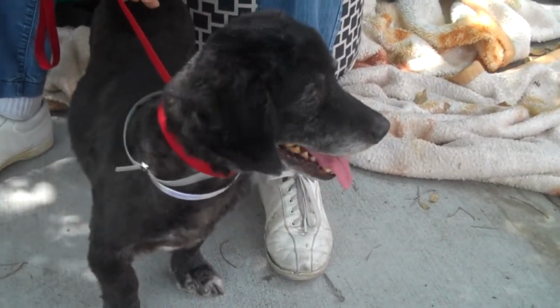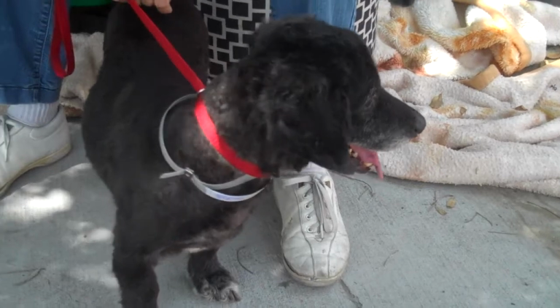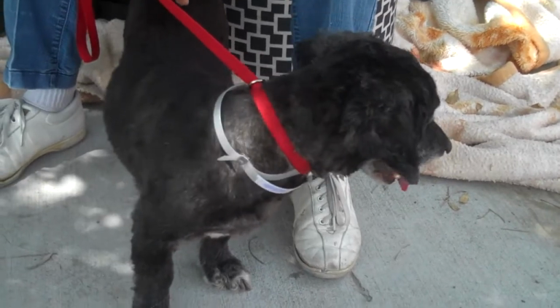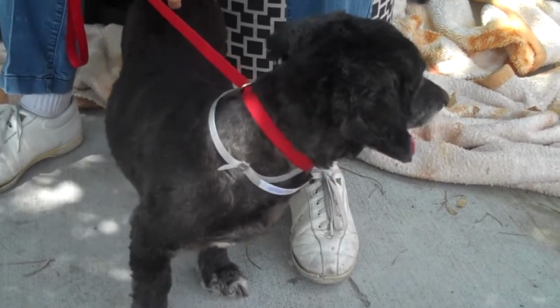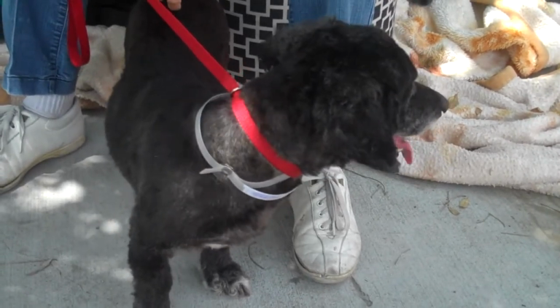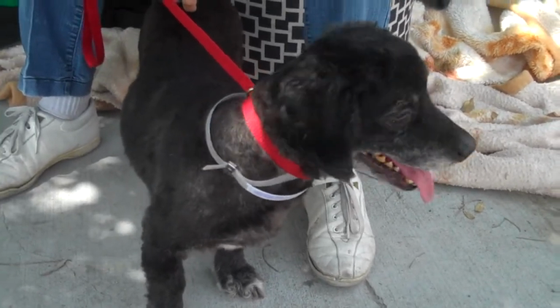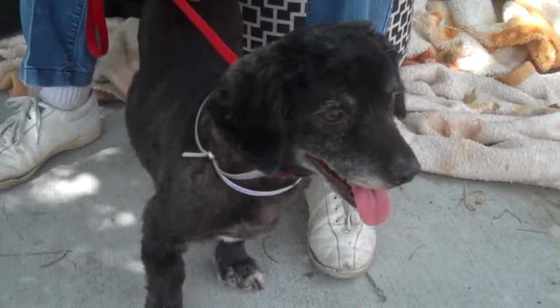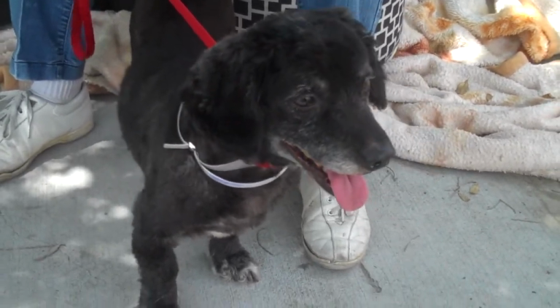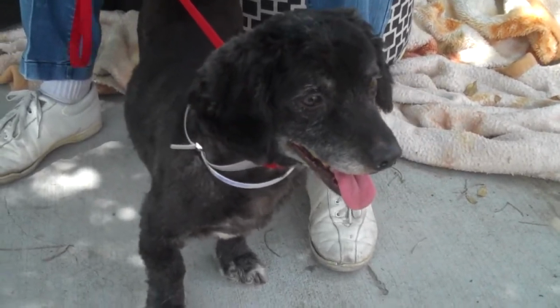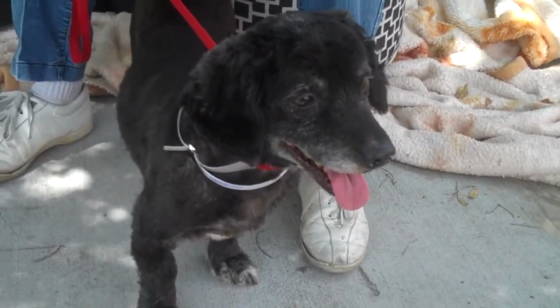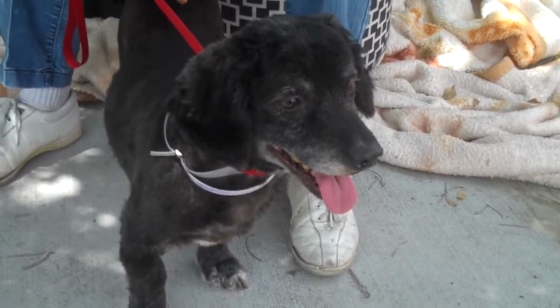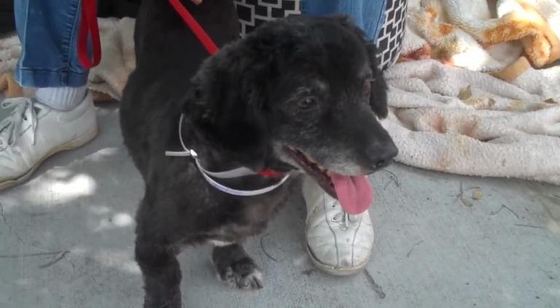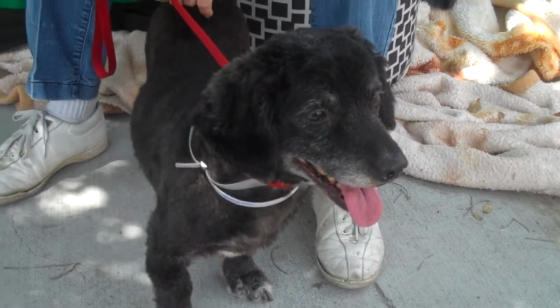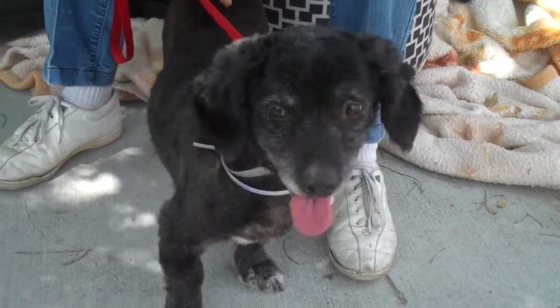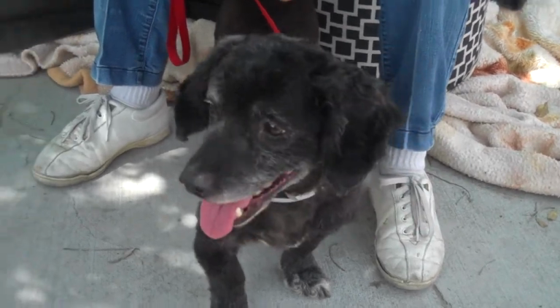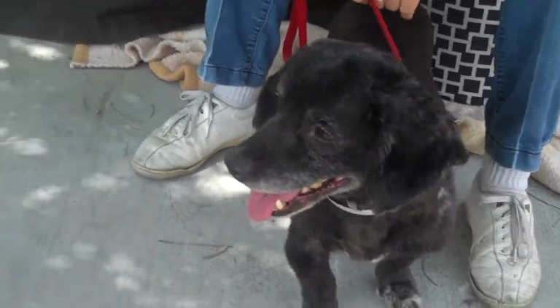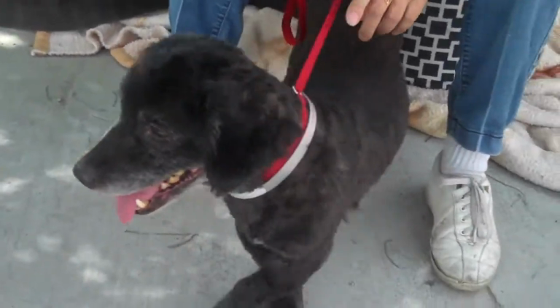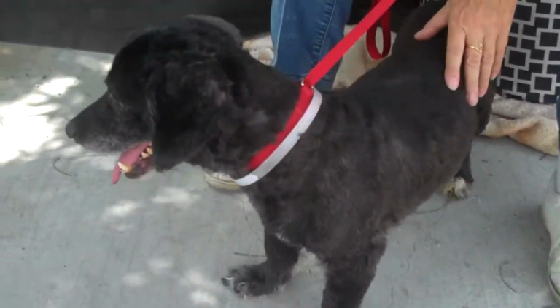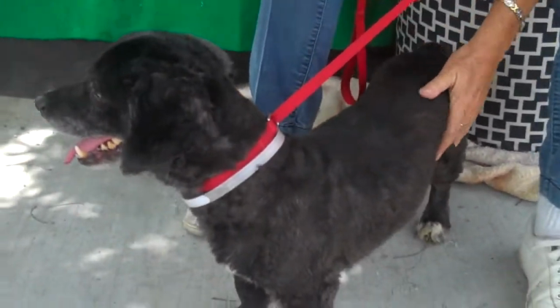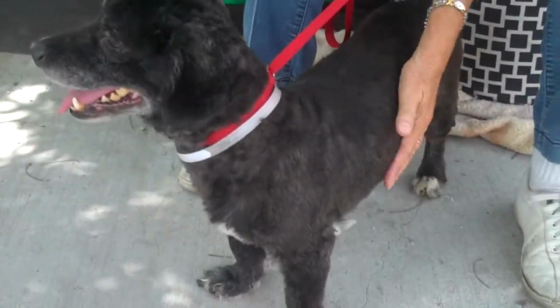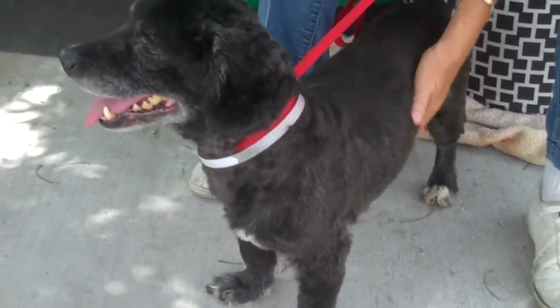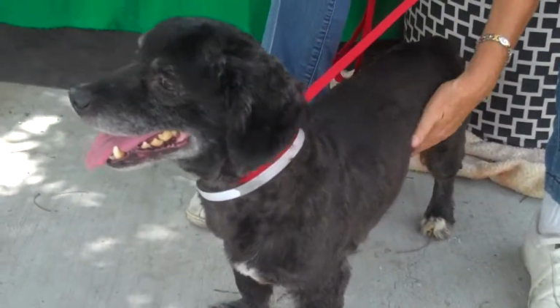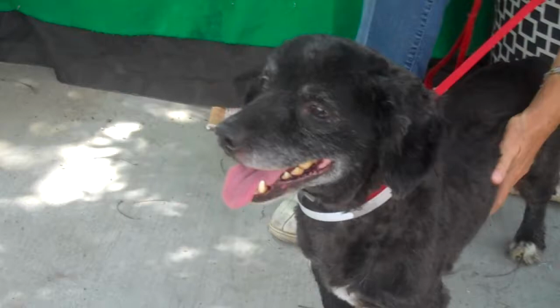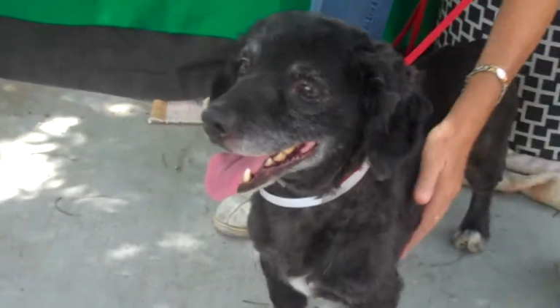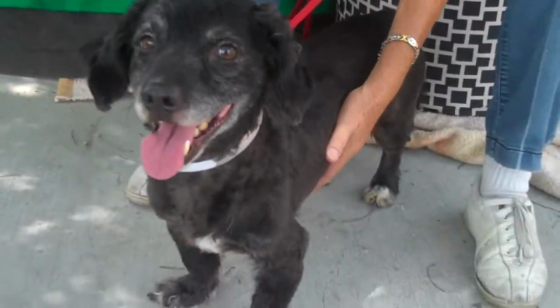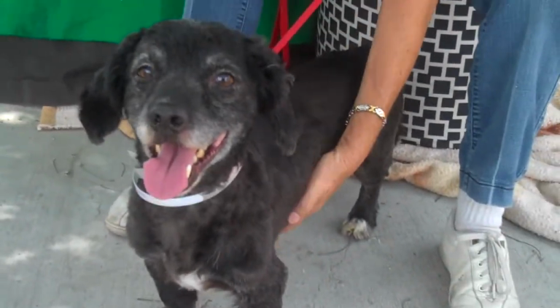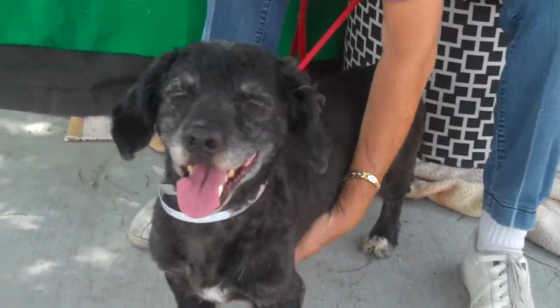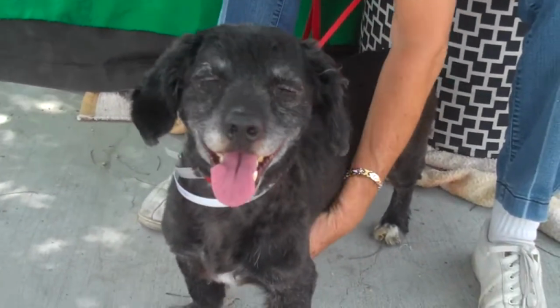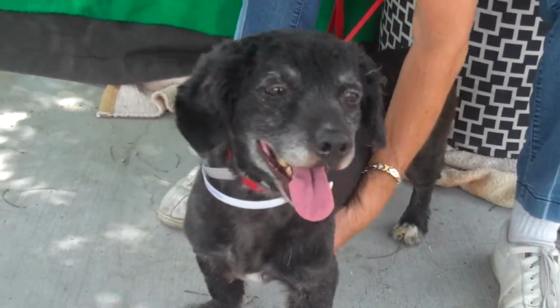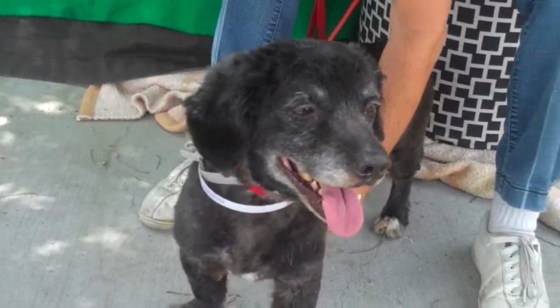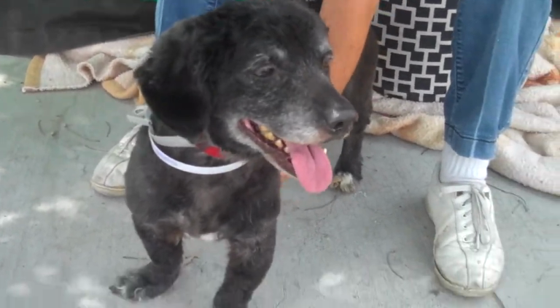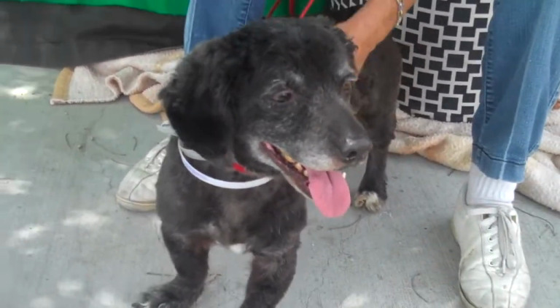He has two other small kennel mates that he gets along well with, and he's just generally all-around friendly. He always looks happy — he's always got a smile on his face. He also likes to roll over for belly rubs, so we can say confidently that he likes people and likes getting affection.